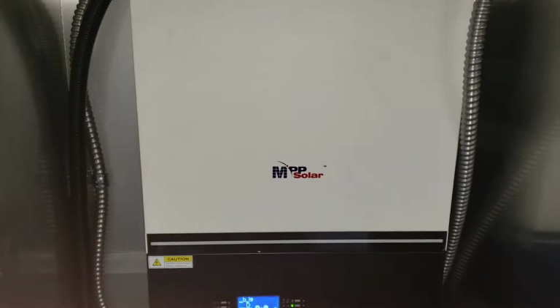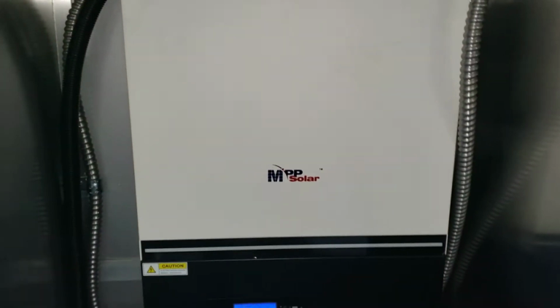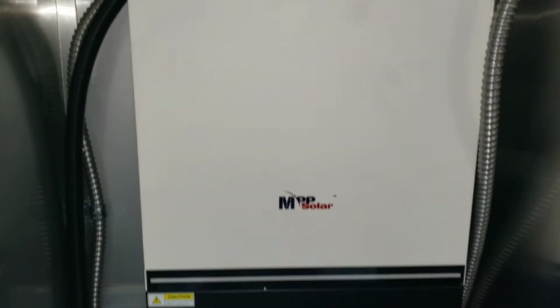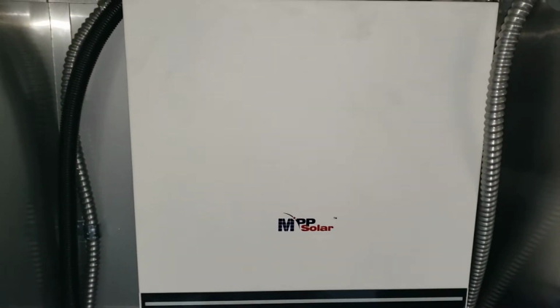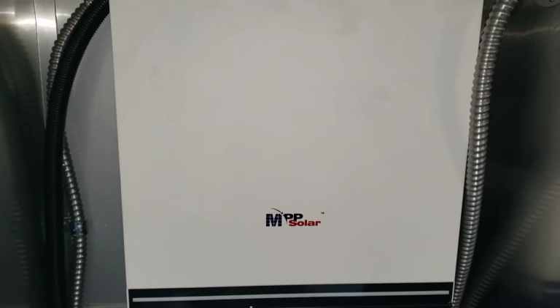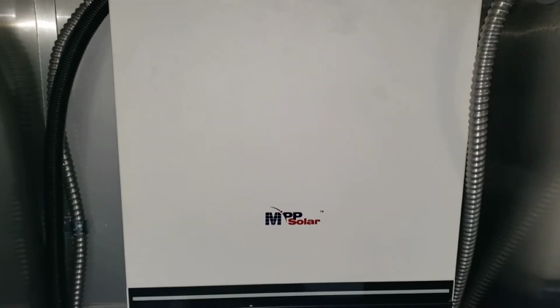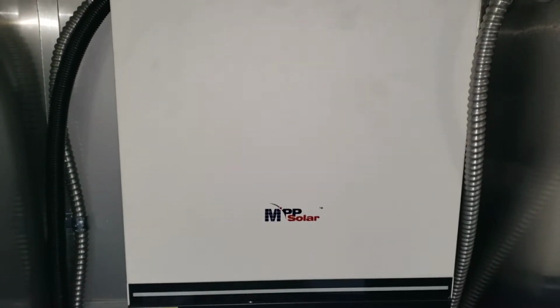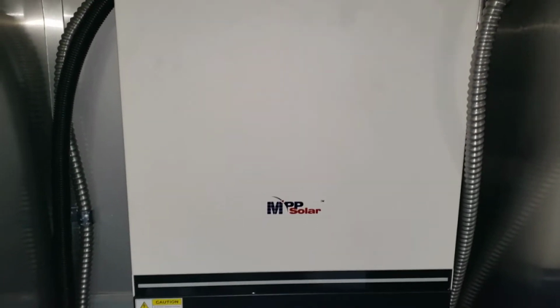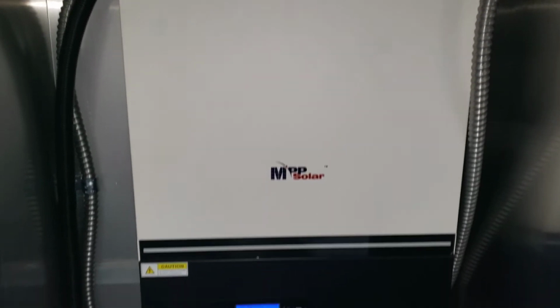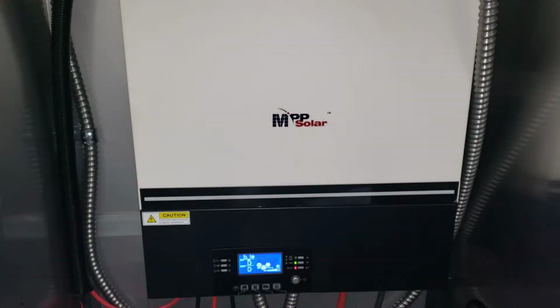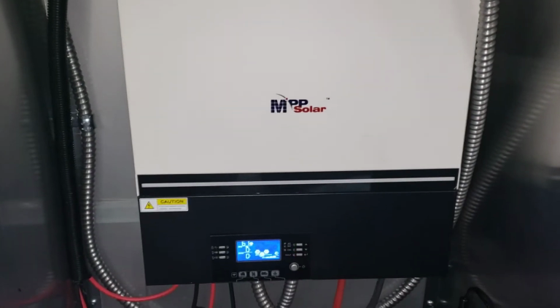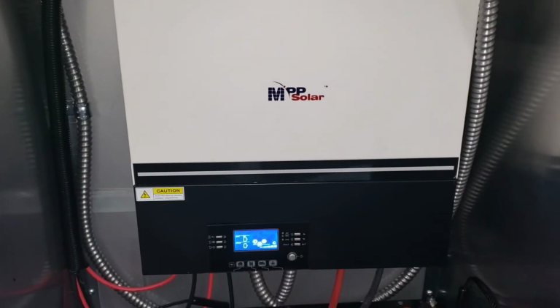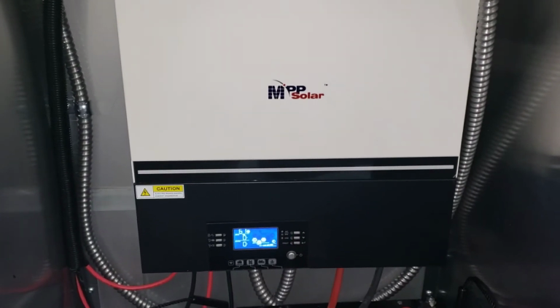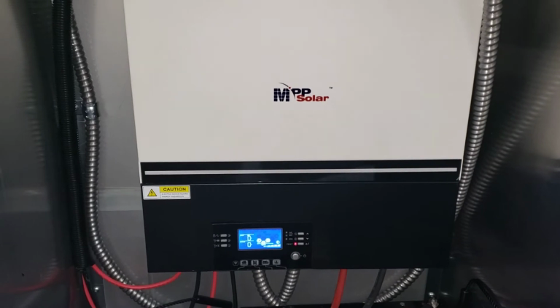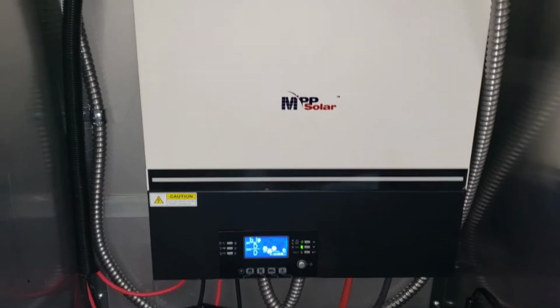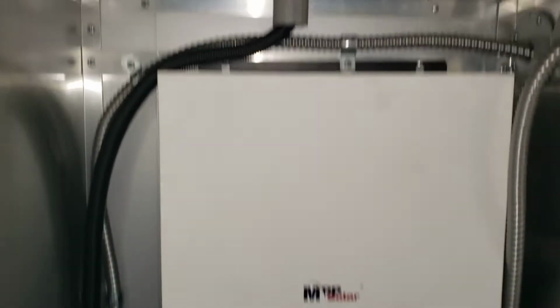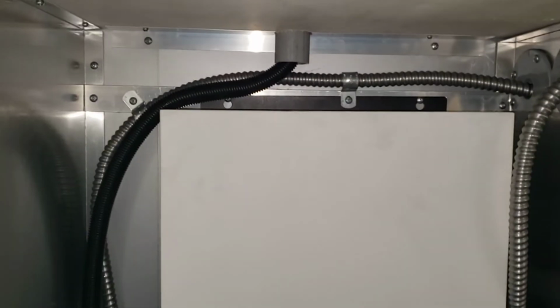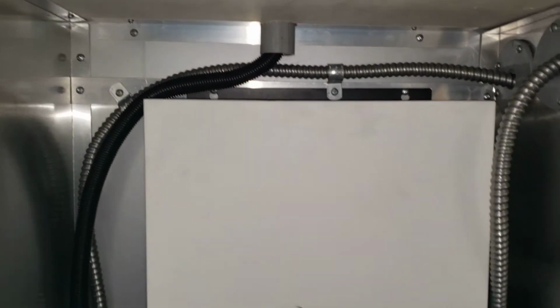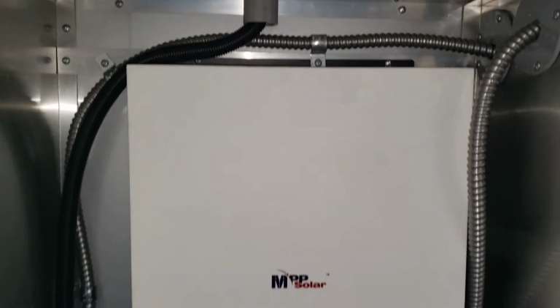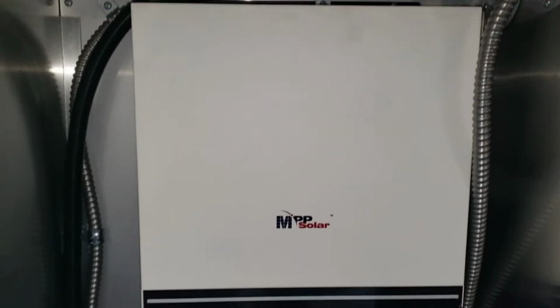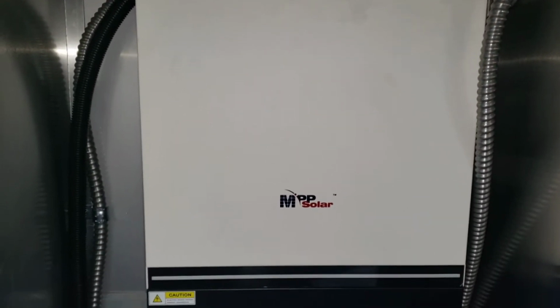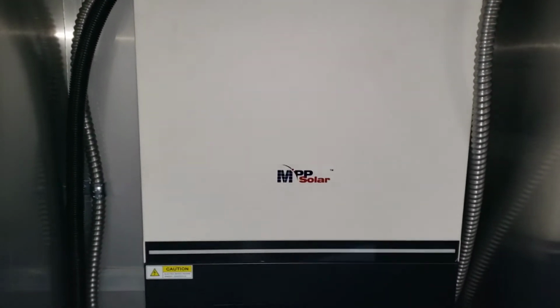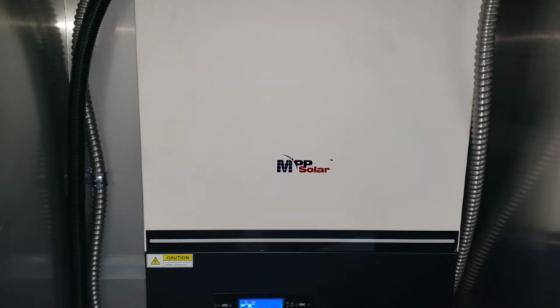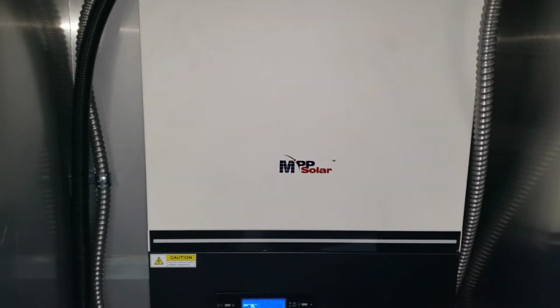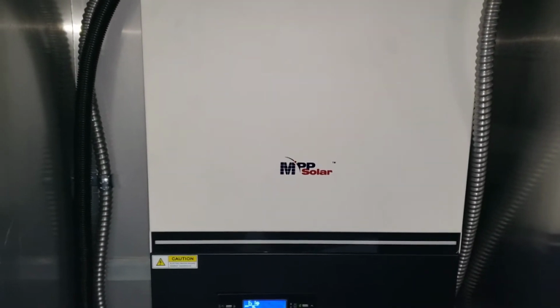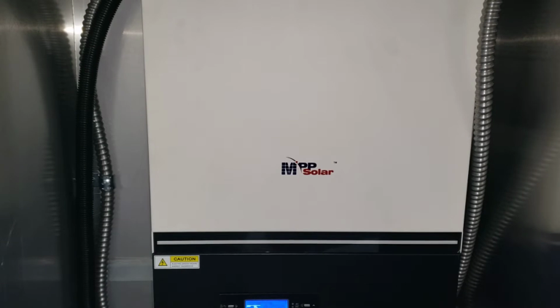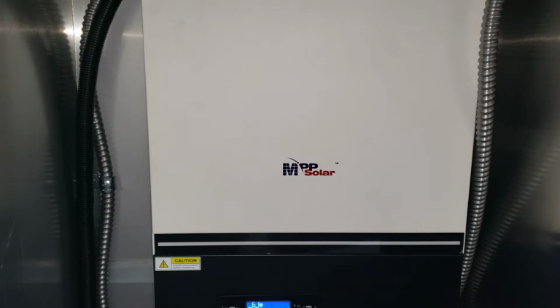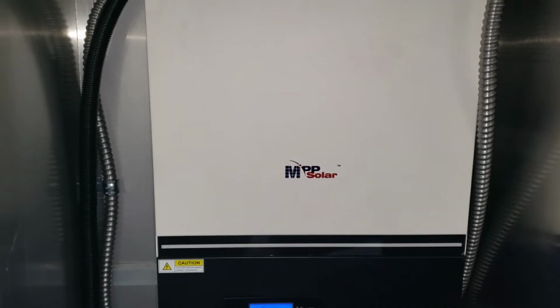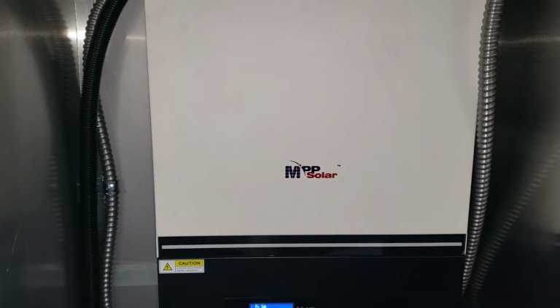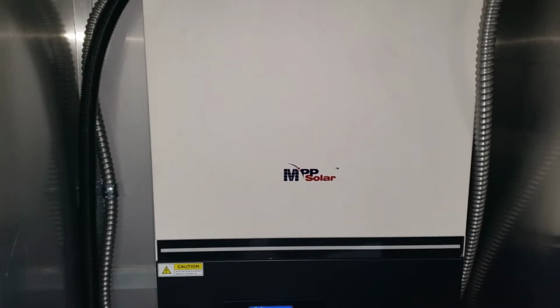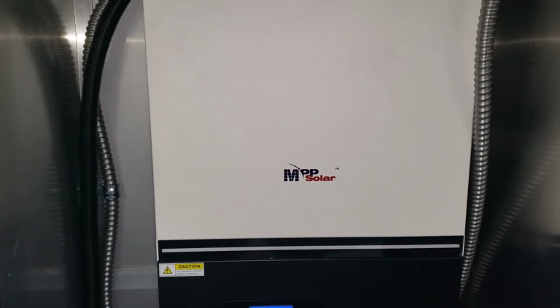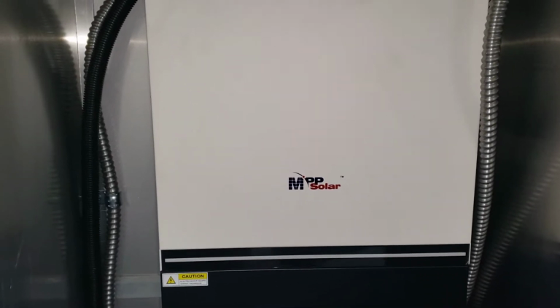Hi everyone, Austin here with Sun Fun Kits. We're continuing our motorsport trailer project, and today we were able to wire up our inverter and batteries.